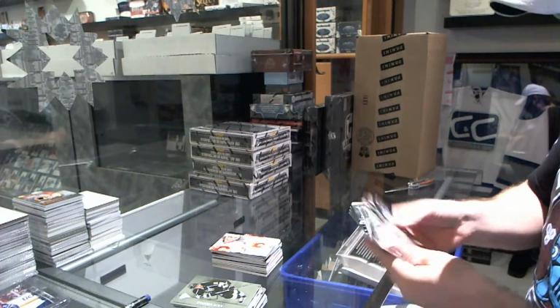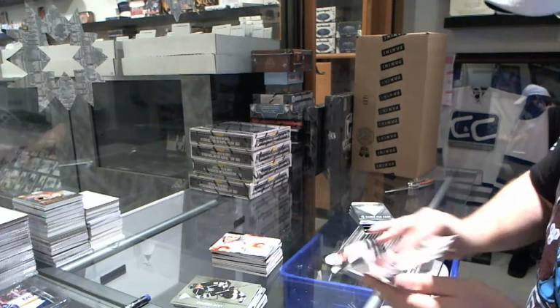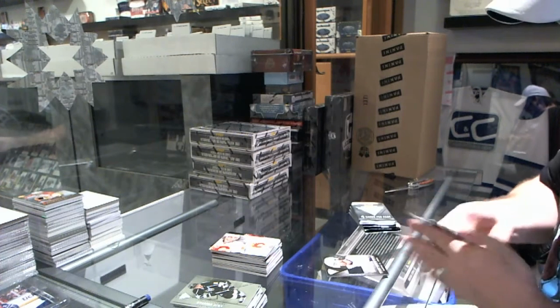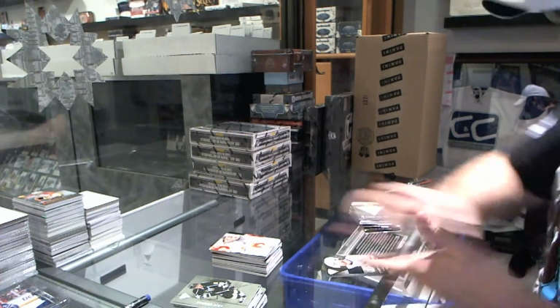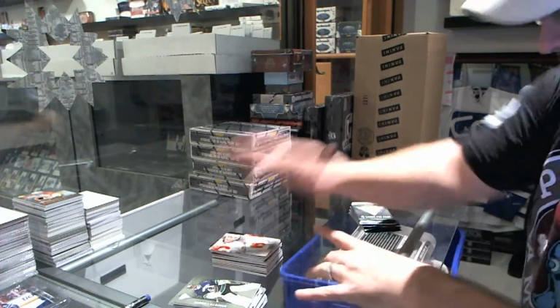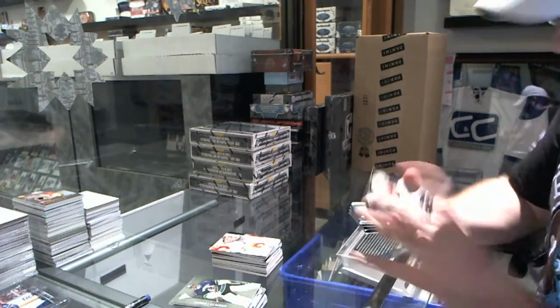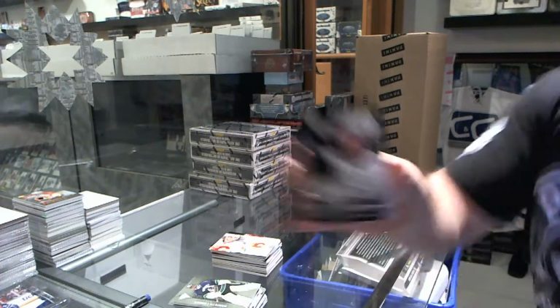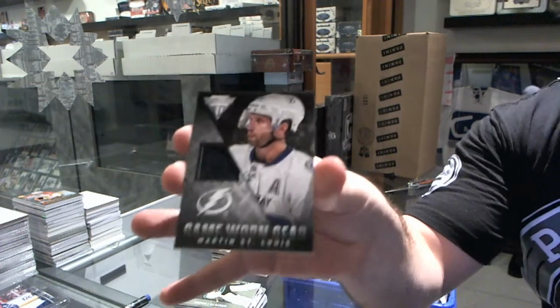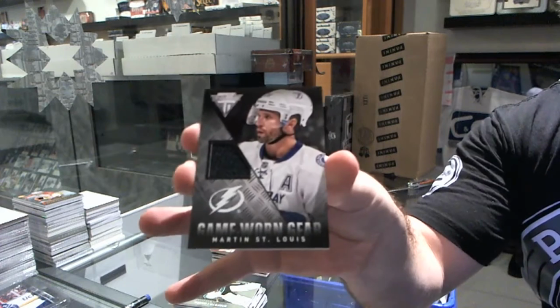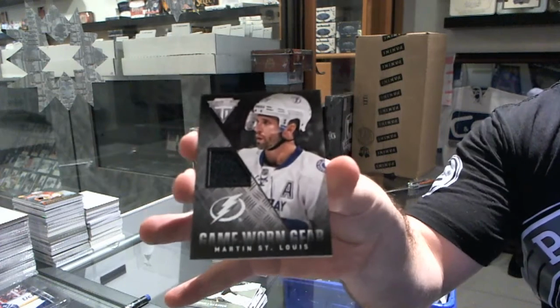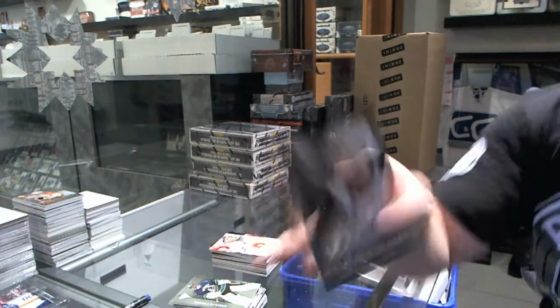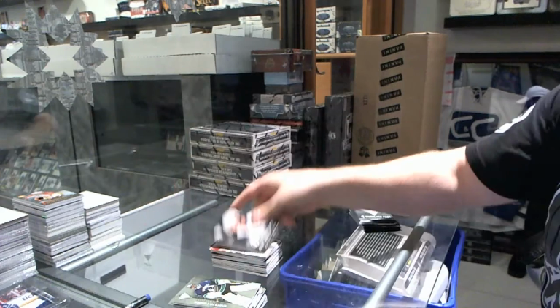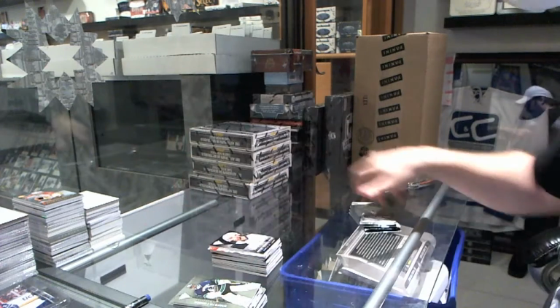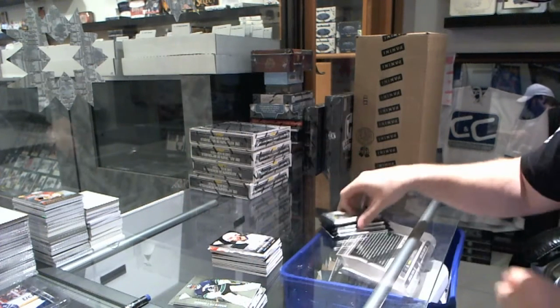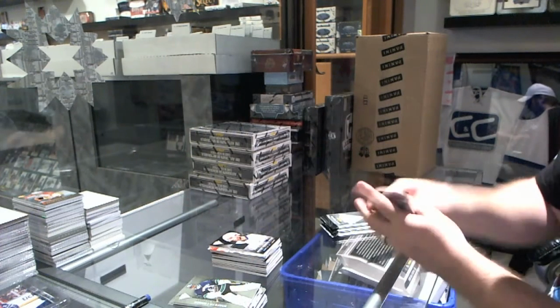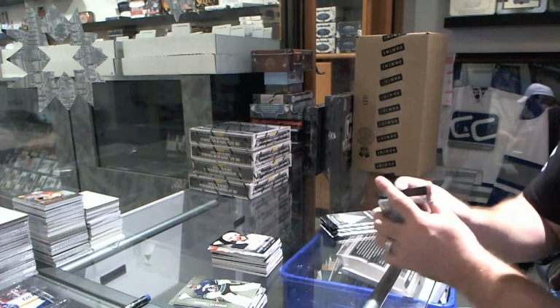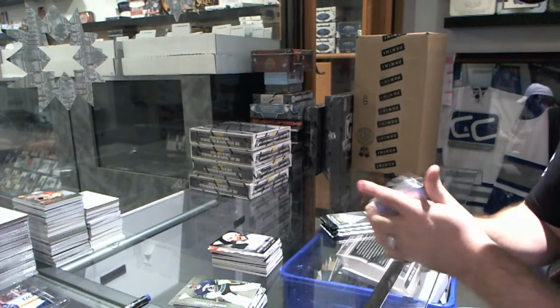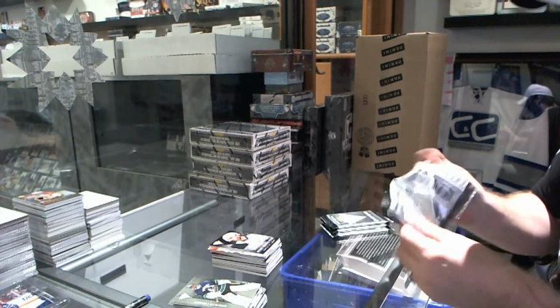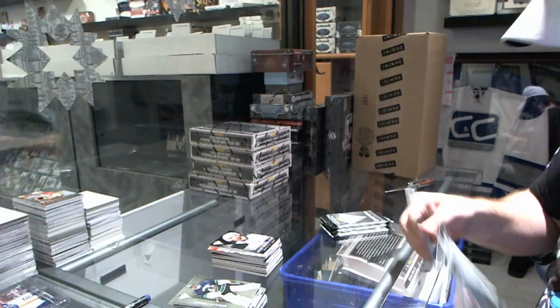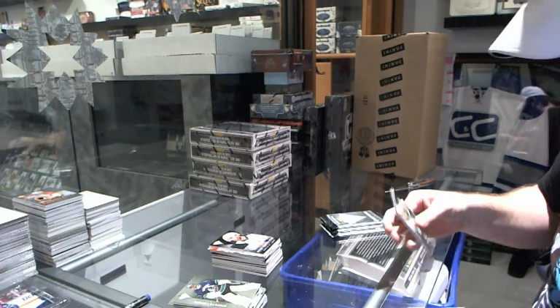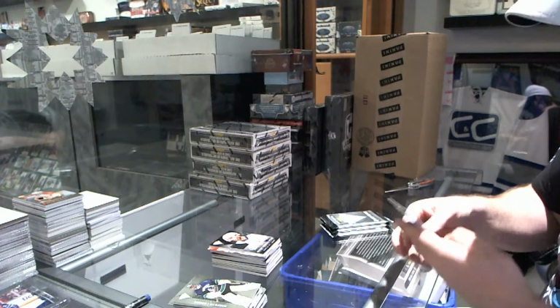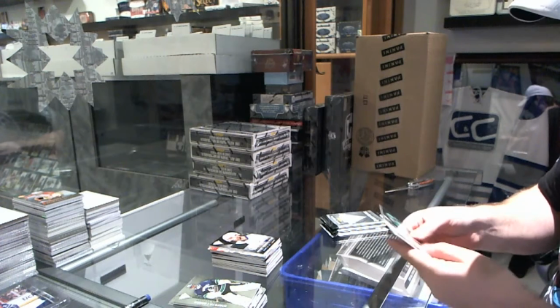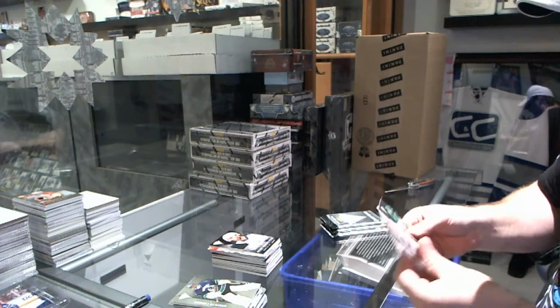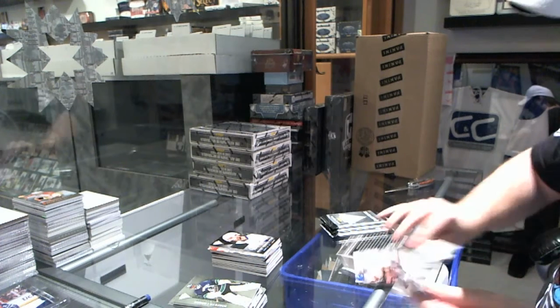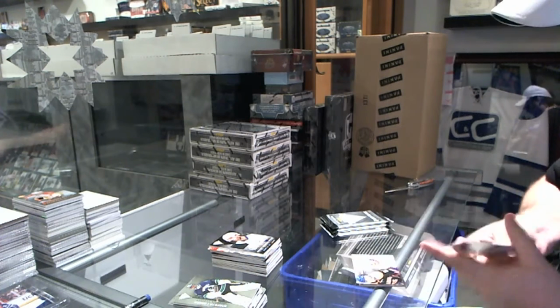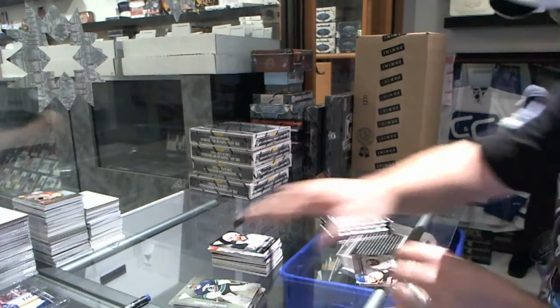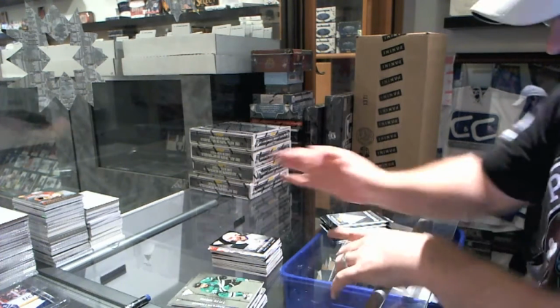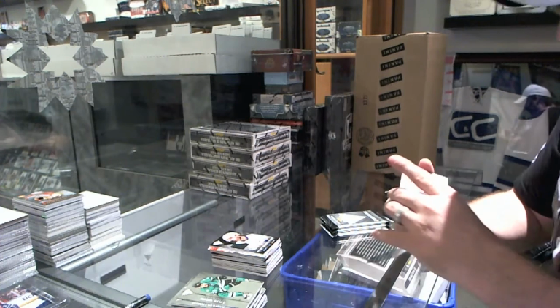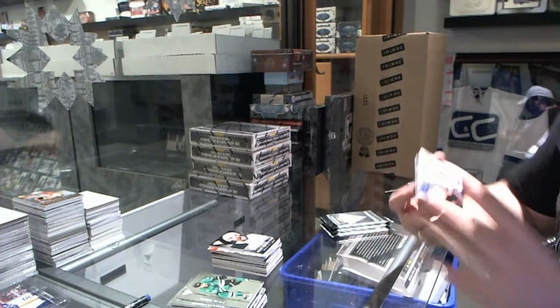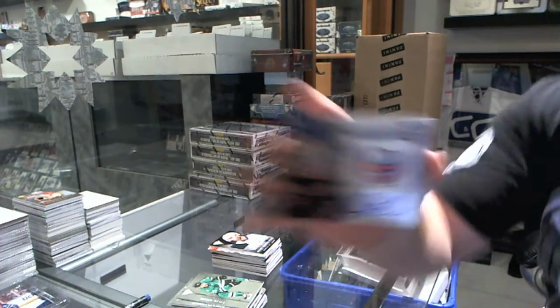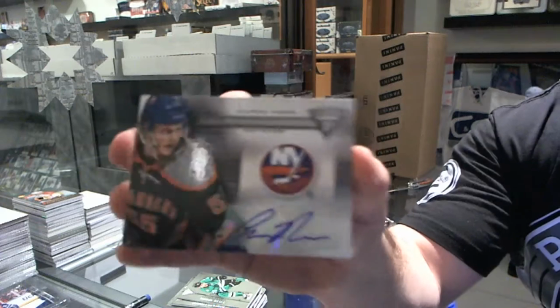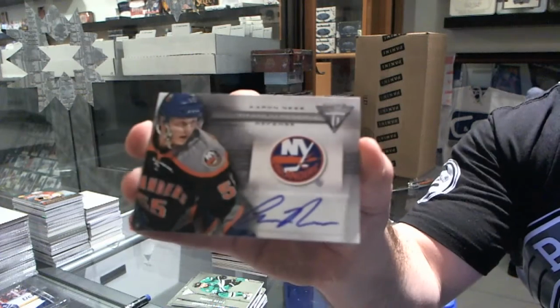For the Tampa Bay Lightning, game-worn gear of Marty St. Louis. For the Islanders, titanium reserve autograph of Aaron Ness.